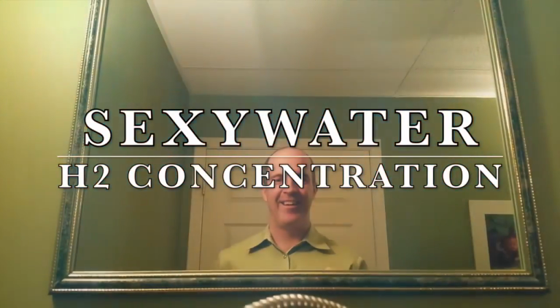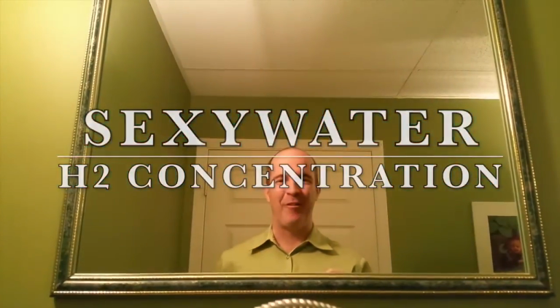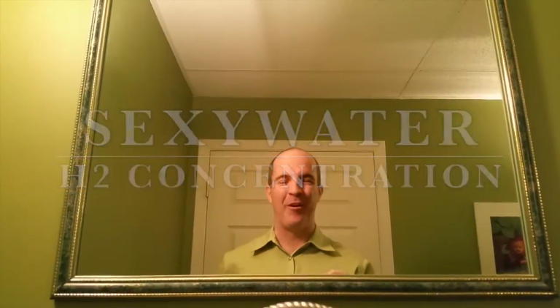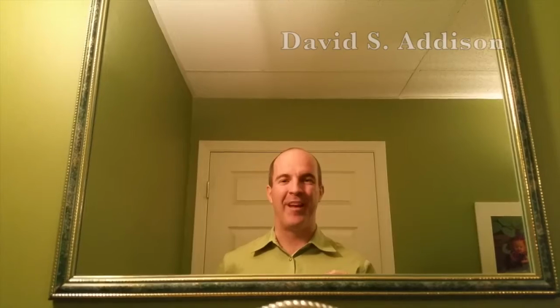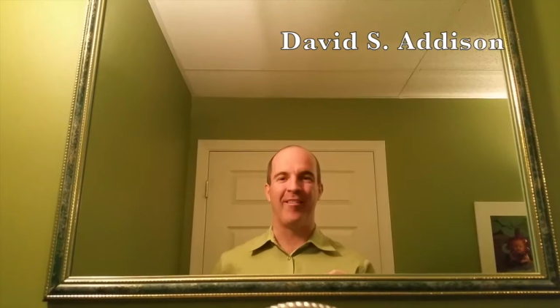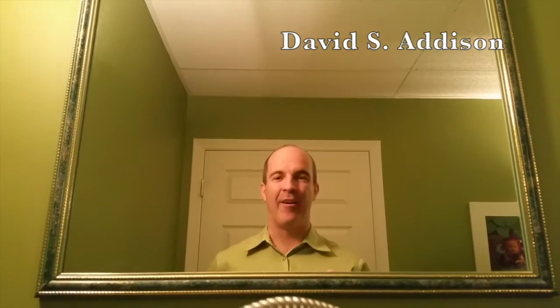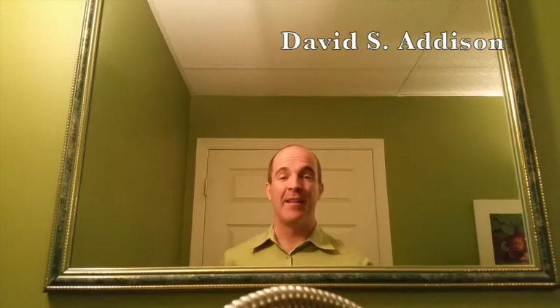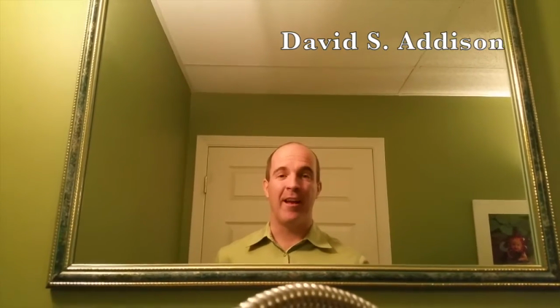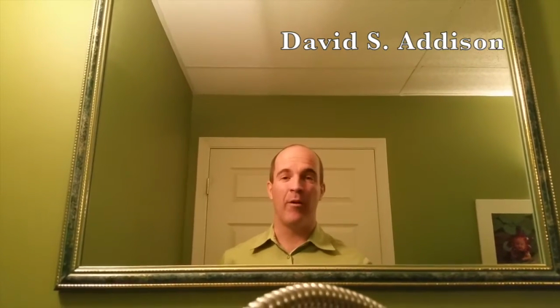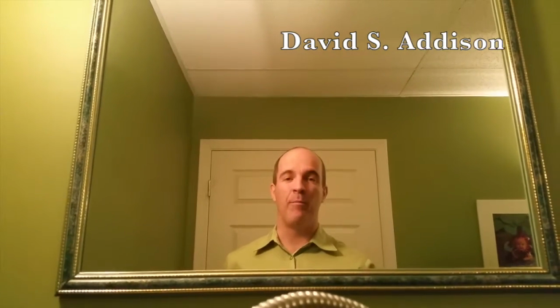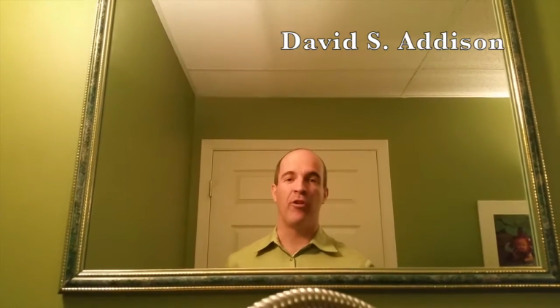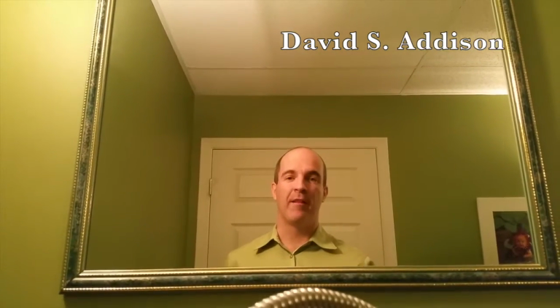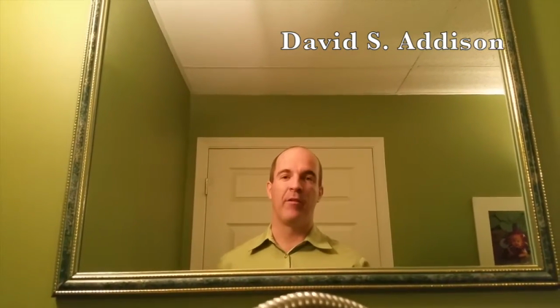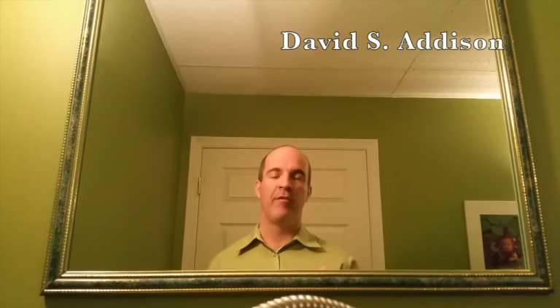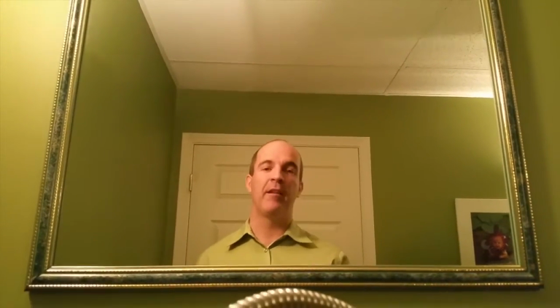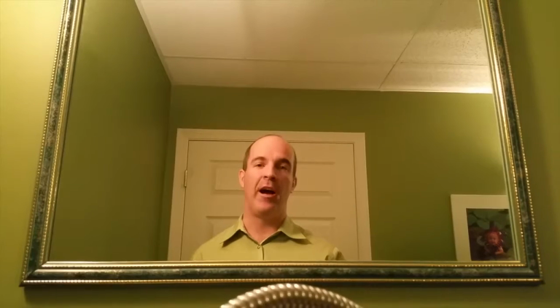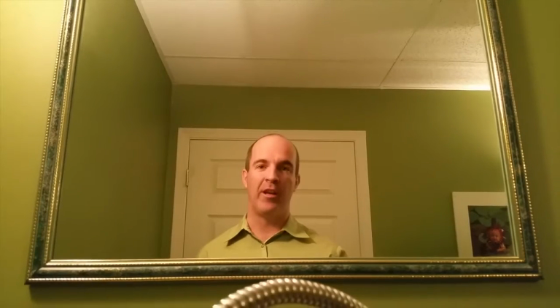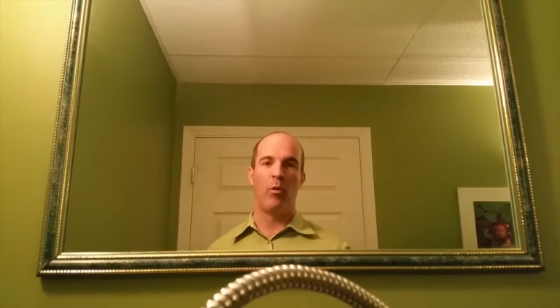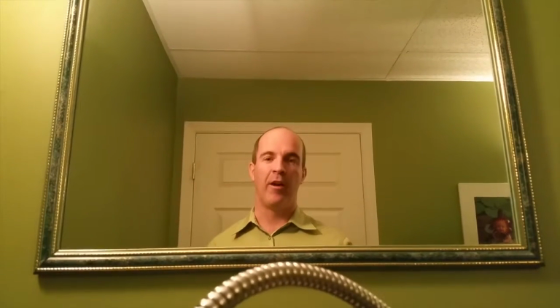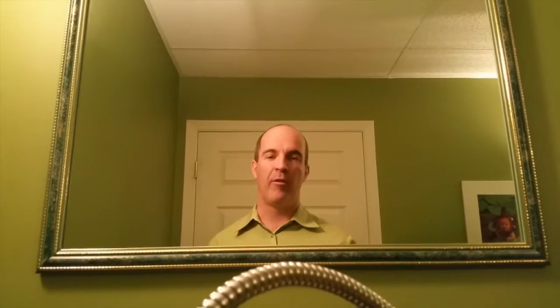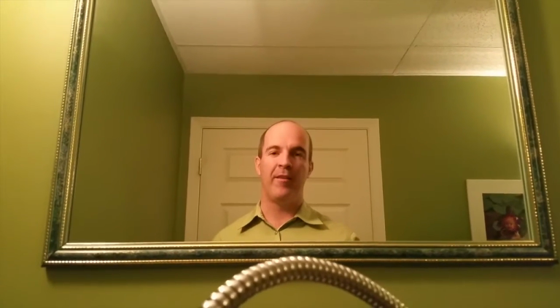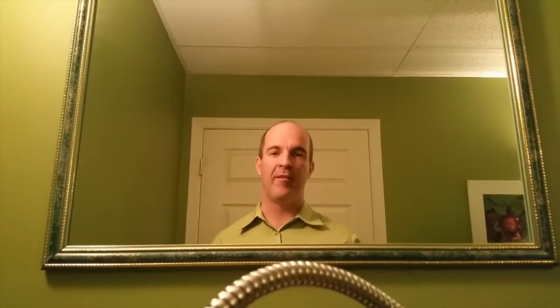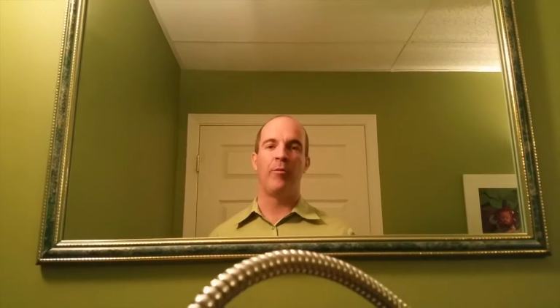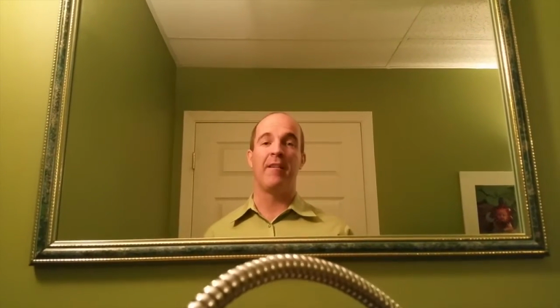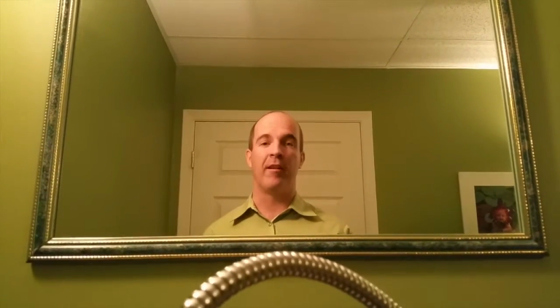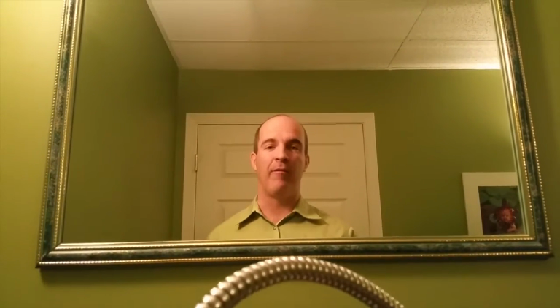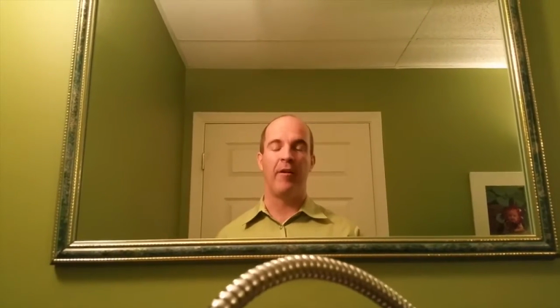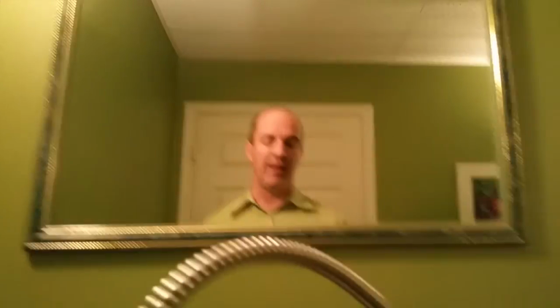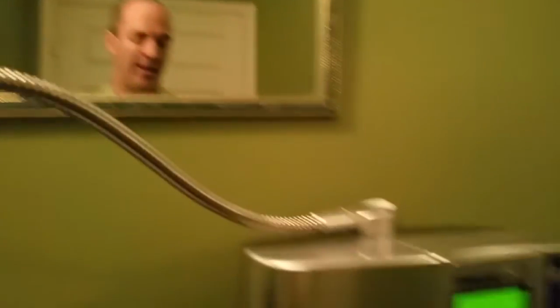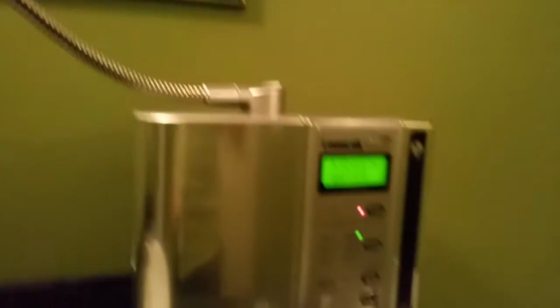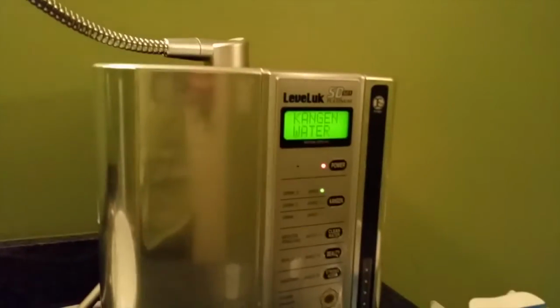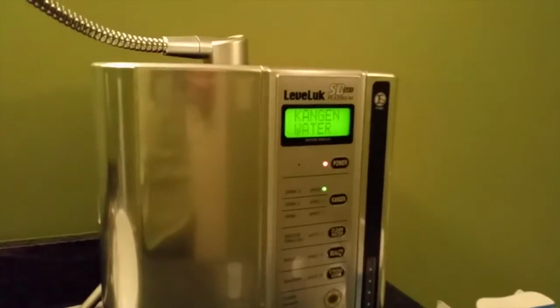Hey everyone, how's it going? David Addison here. Today's test, we are going to measure the levels of molecular hydrogen in our water. This is the super antioxidant that we find in our Kangen water here.